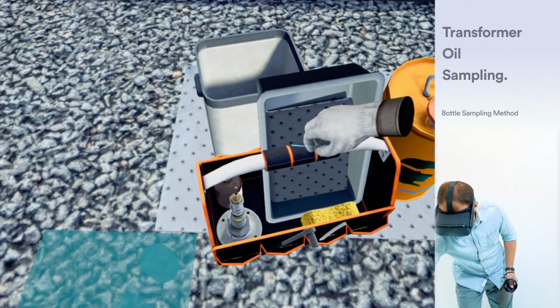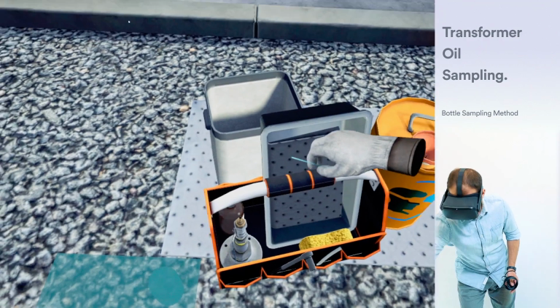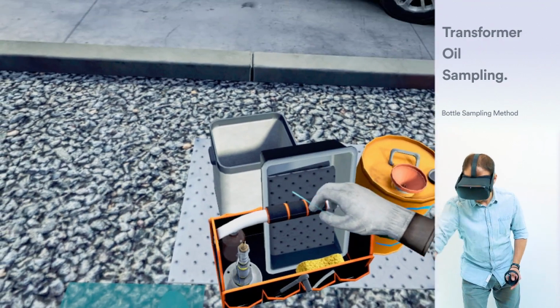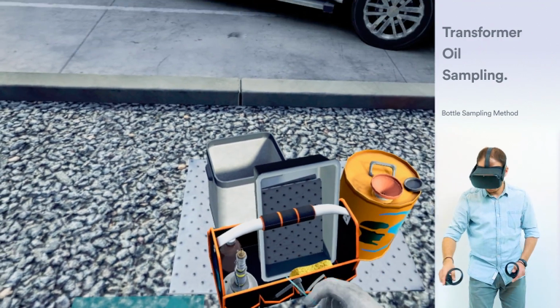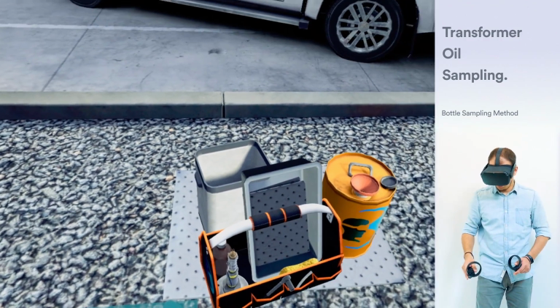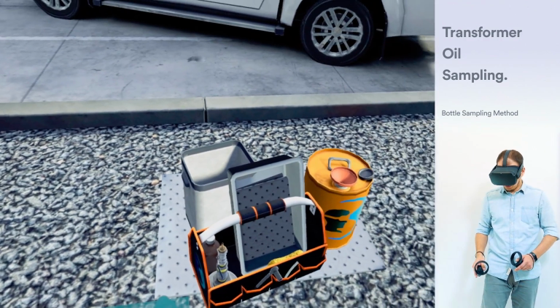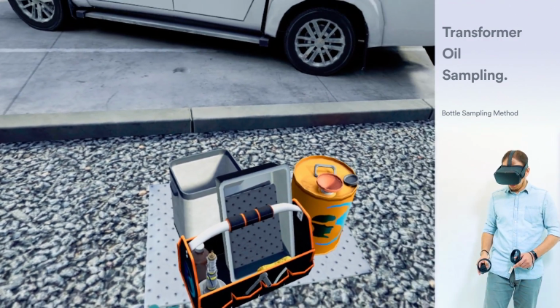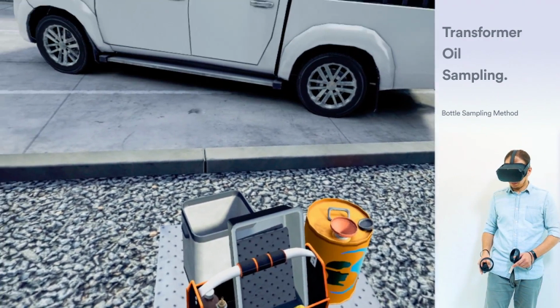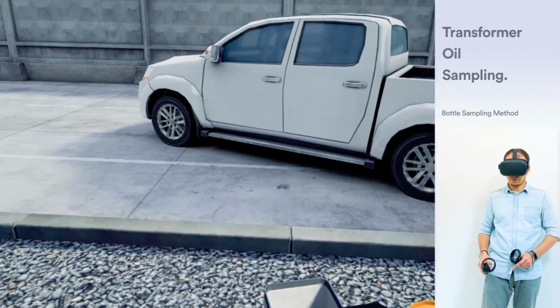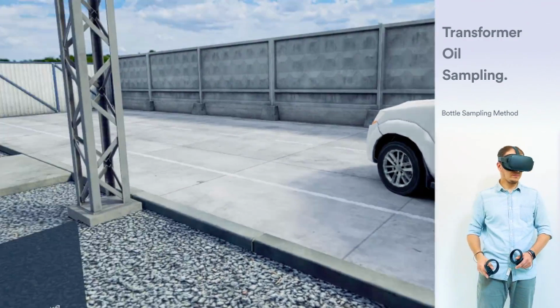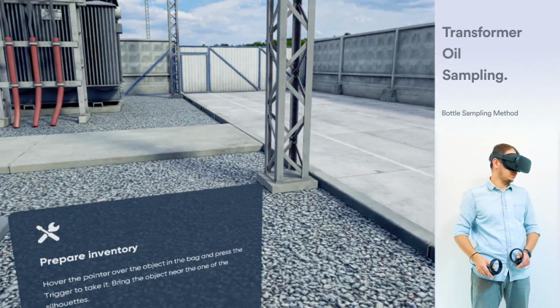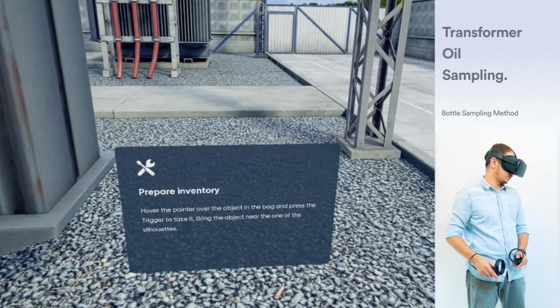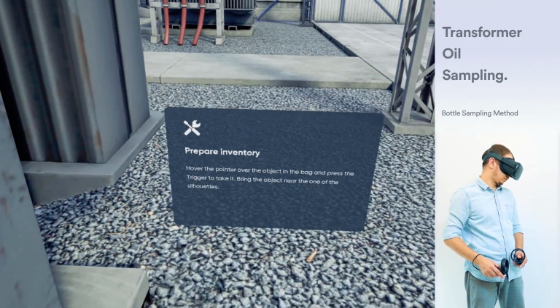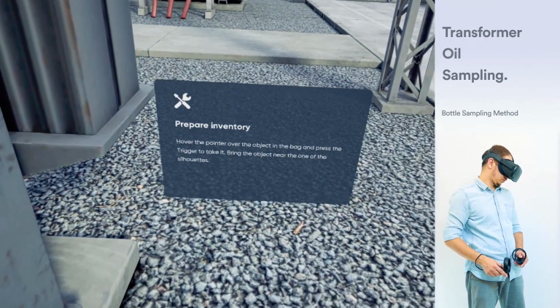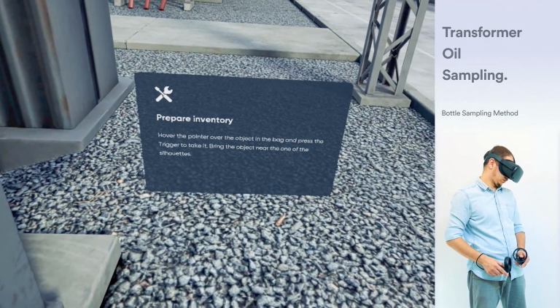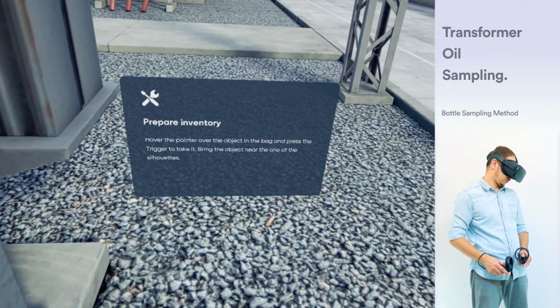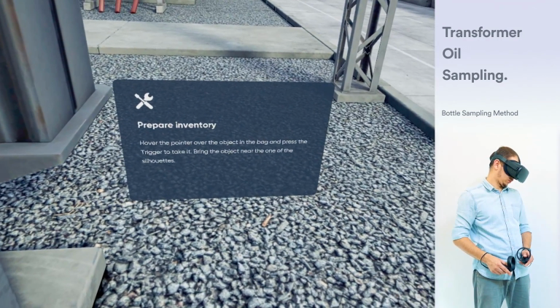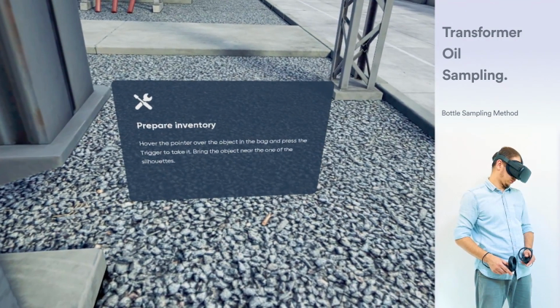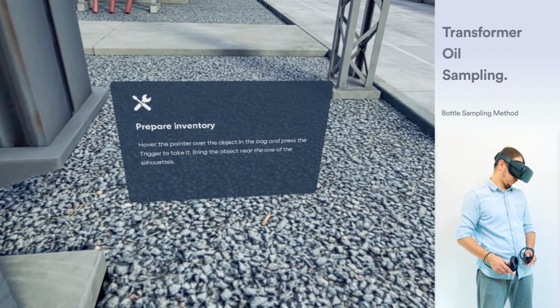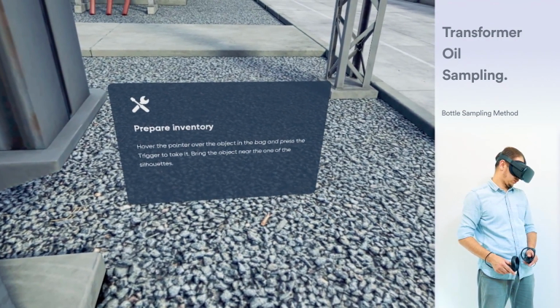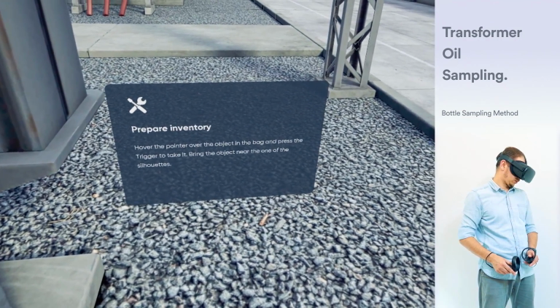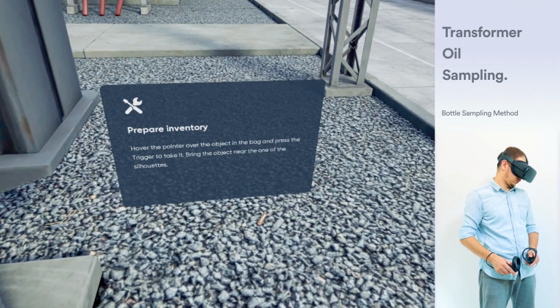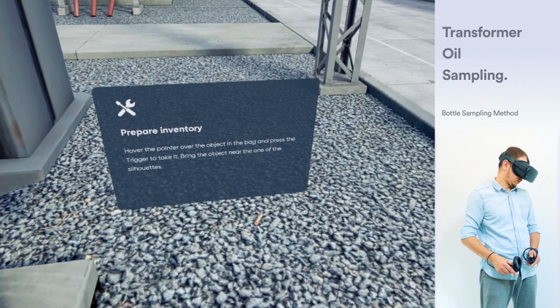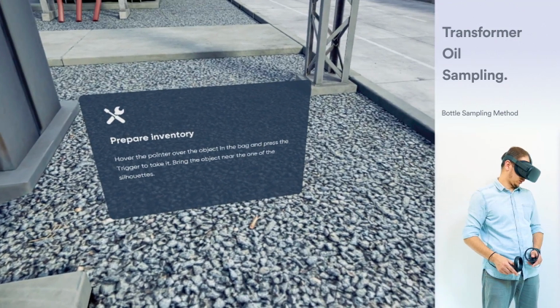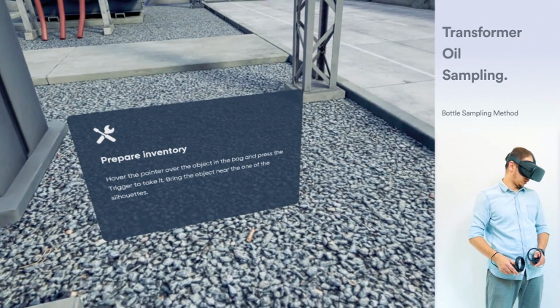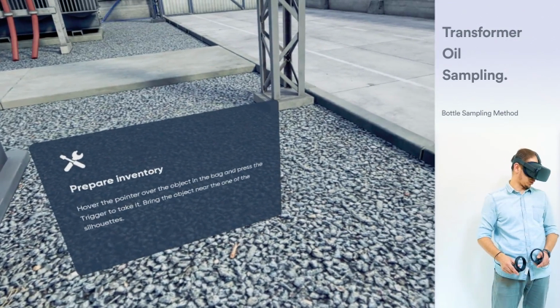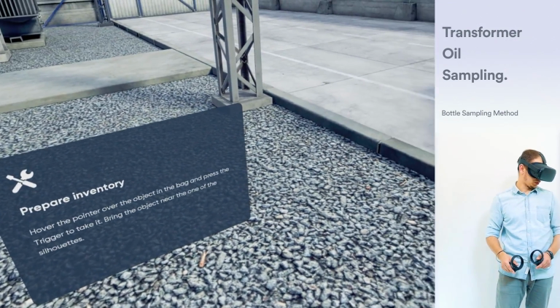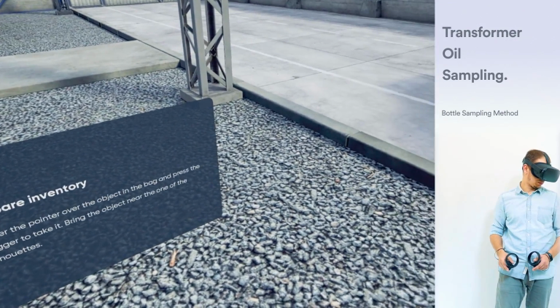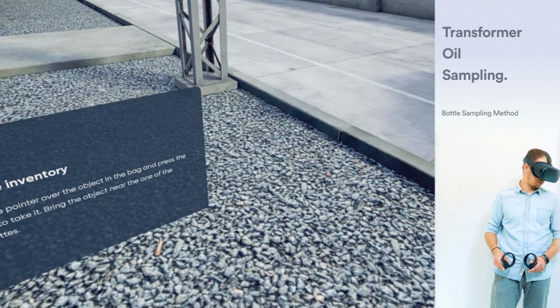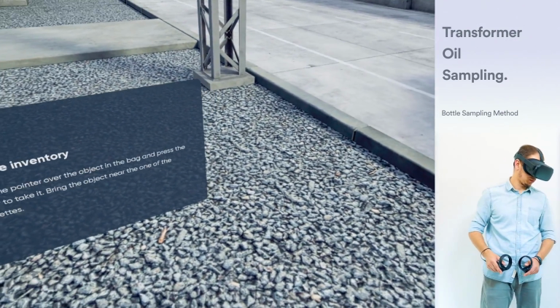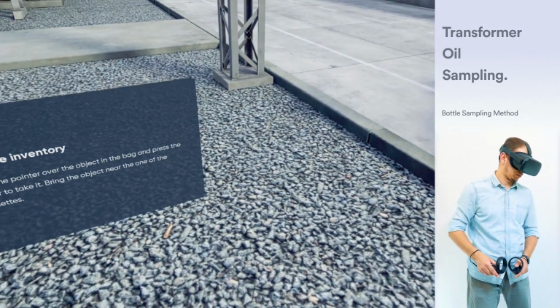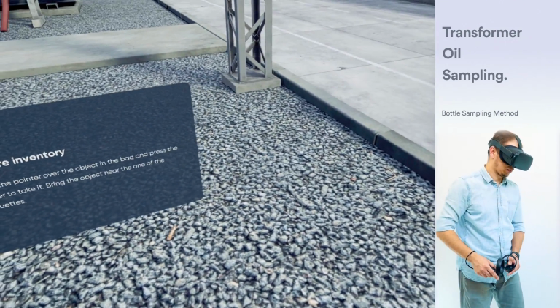Prepare inventory. Hover the pointer over the object in the bag and press the trigger to take it. Bring the object near one of the silhouettes.